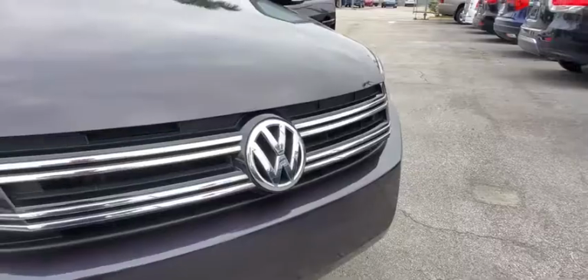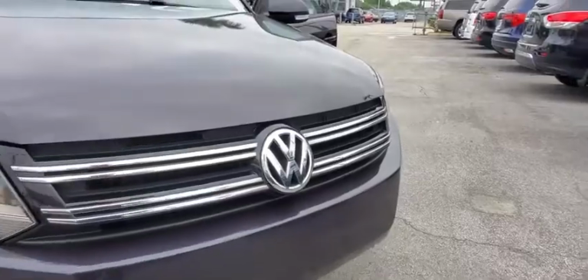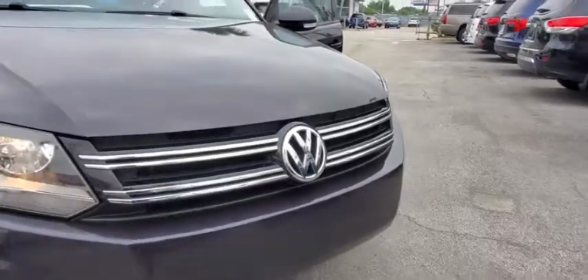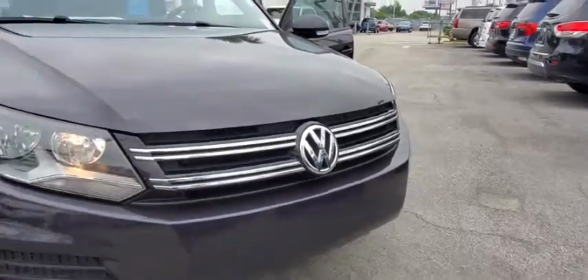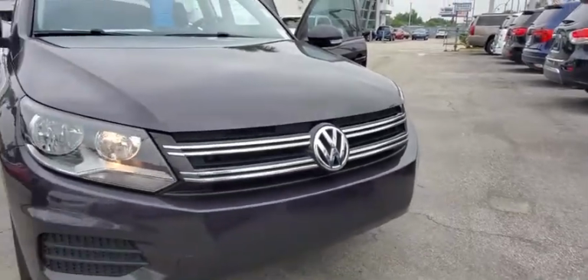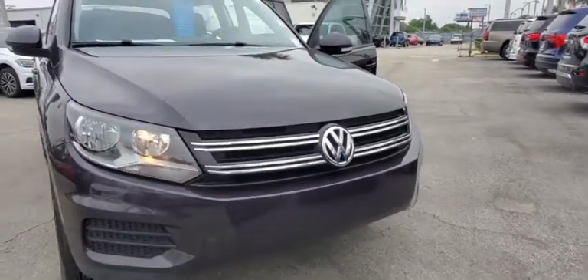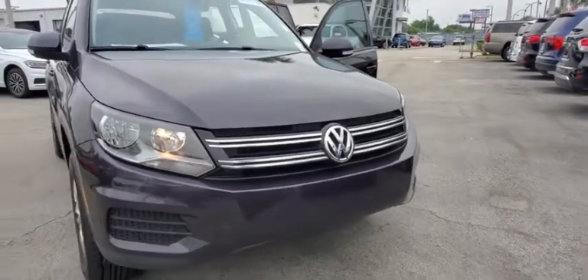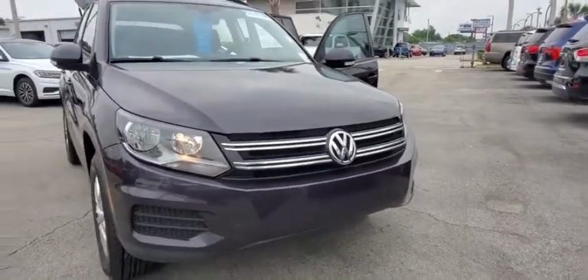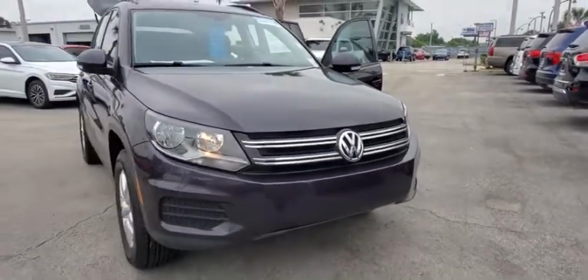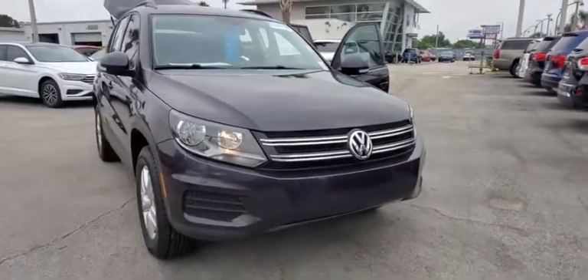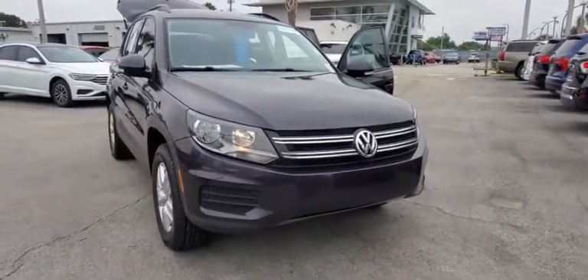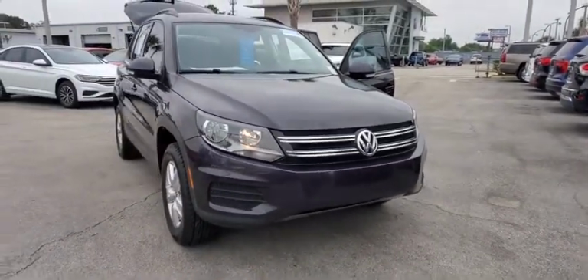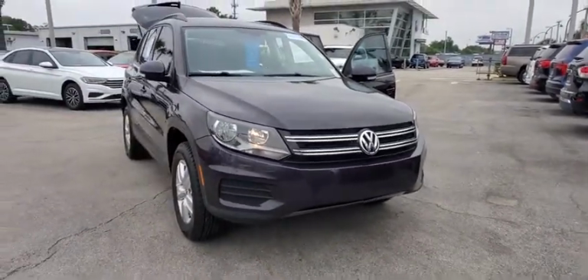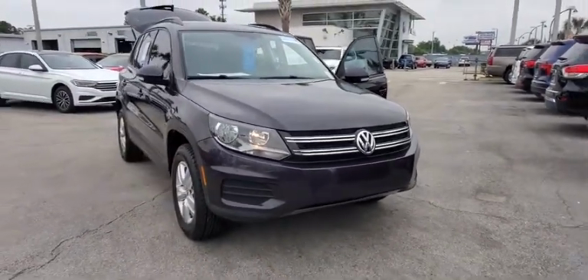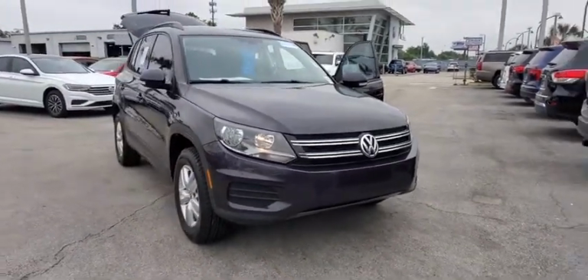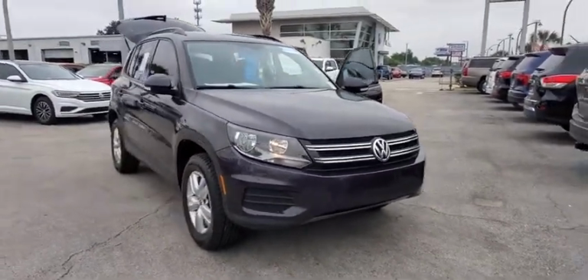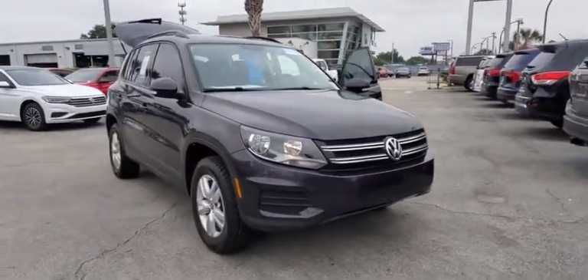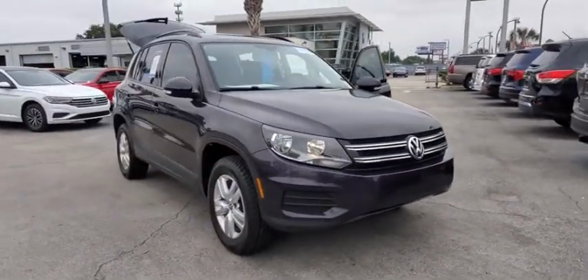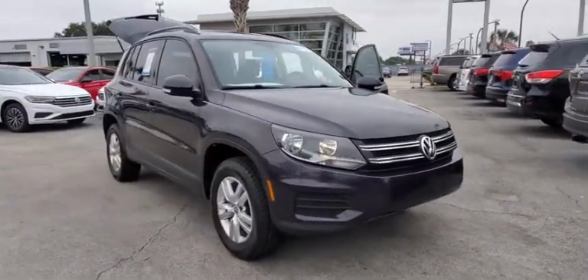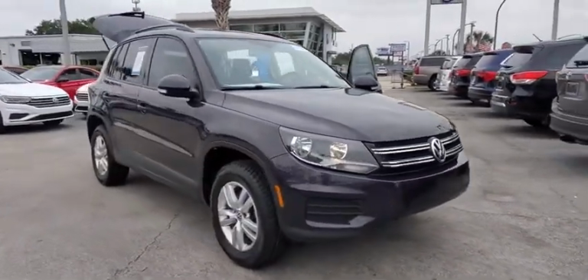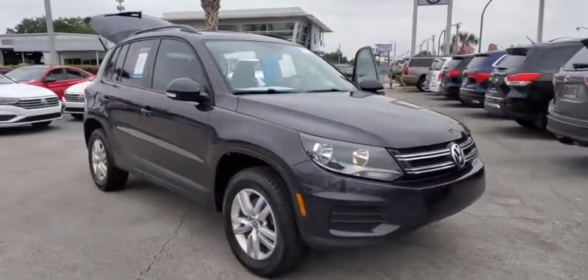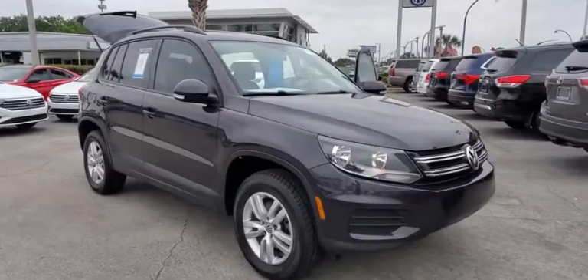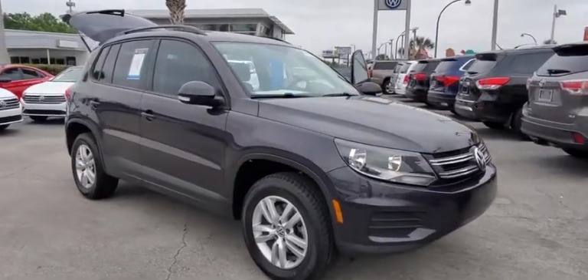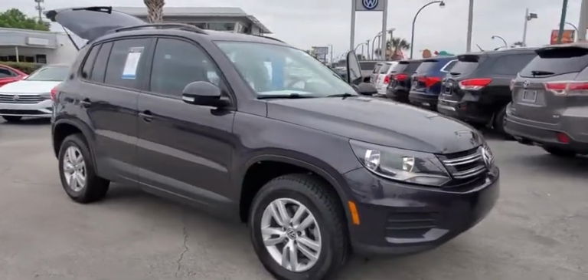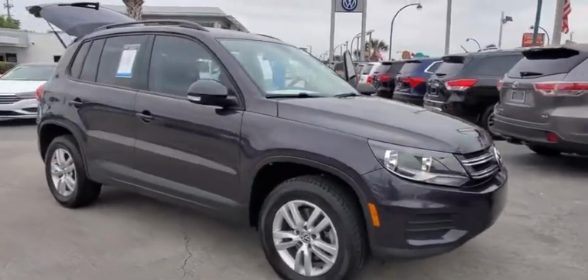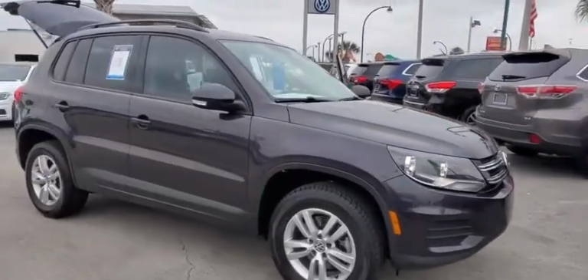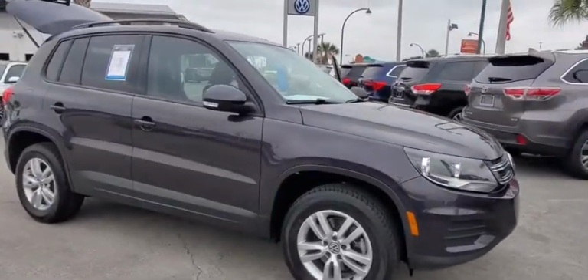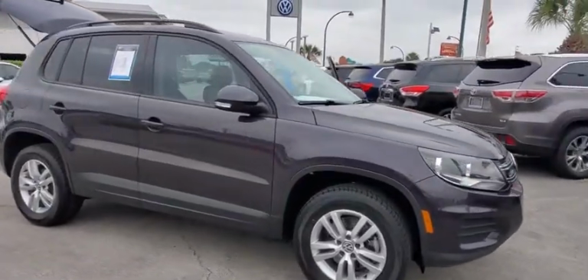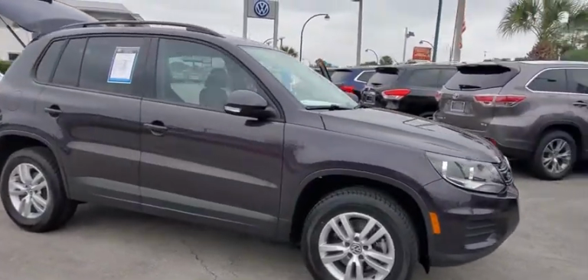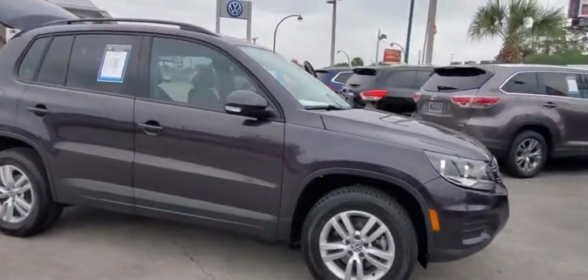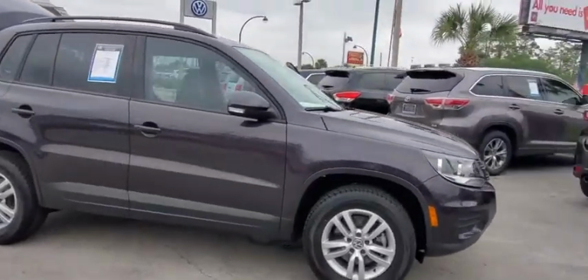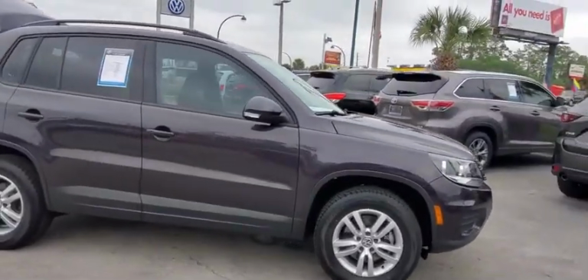Take a ride in the 2016 Volkswagen Tiguan. With Volkswagen Tiguan, it's good to be turbo — turbo with class.